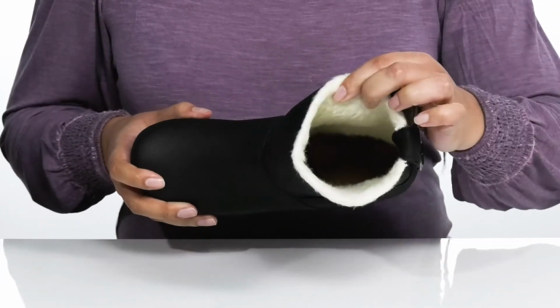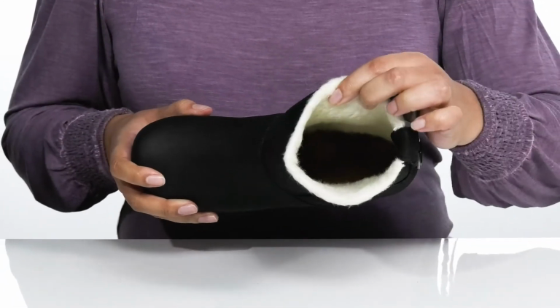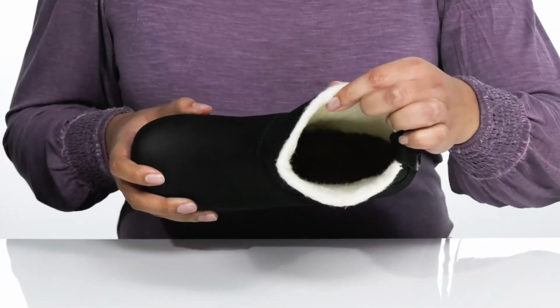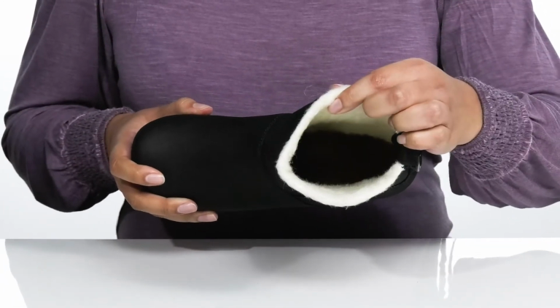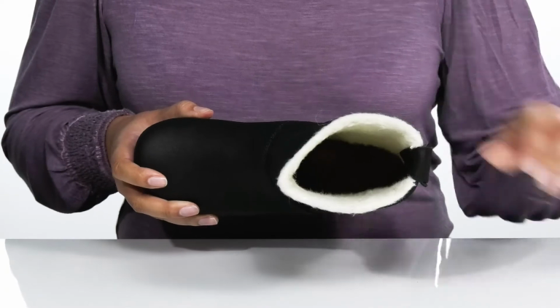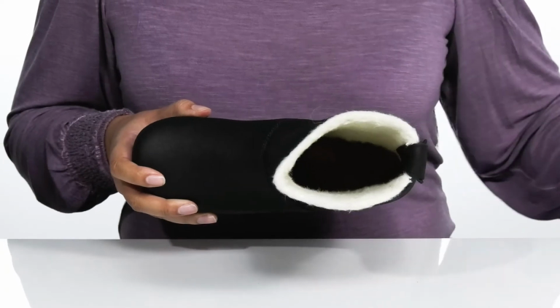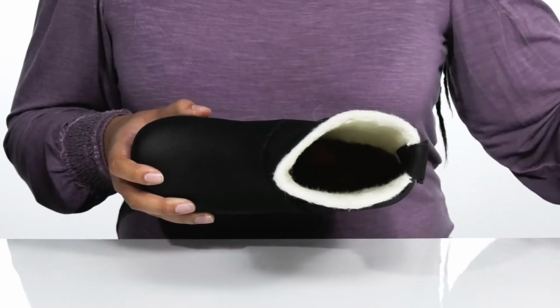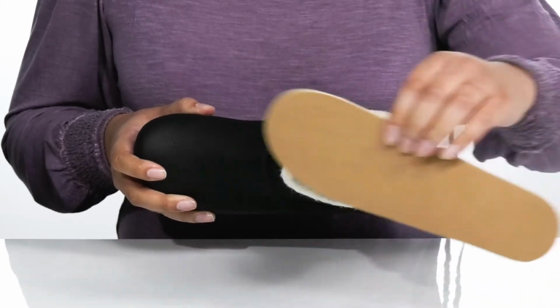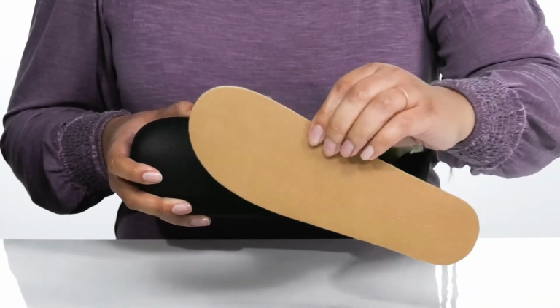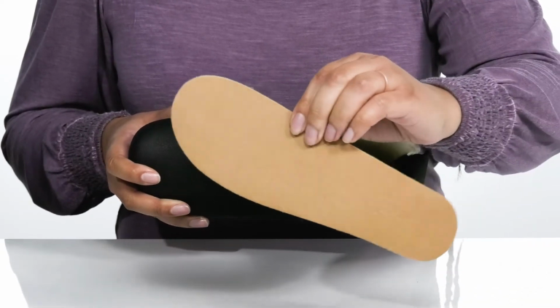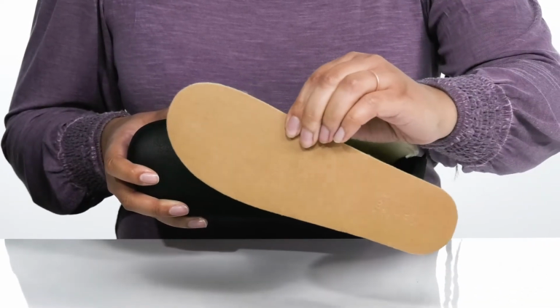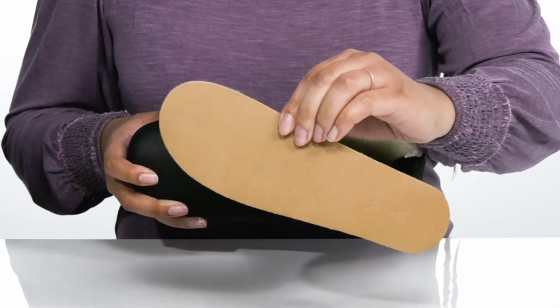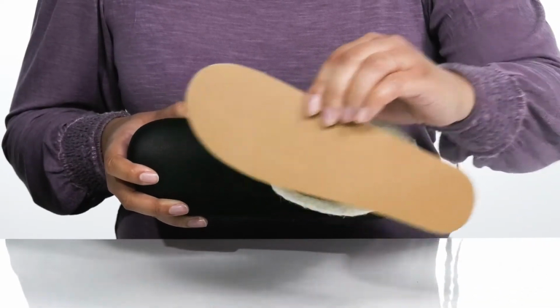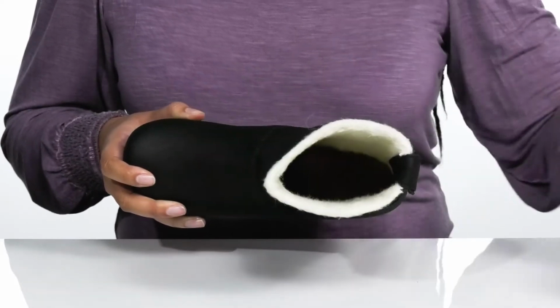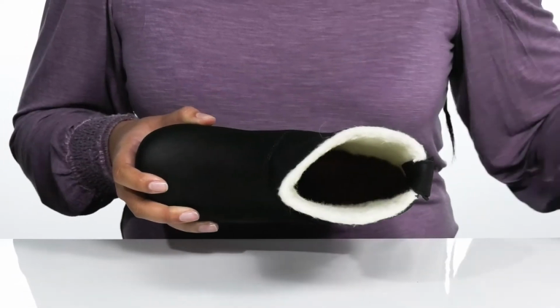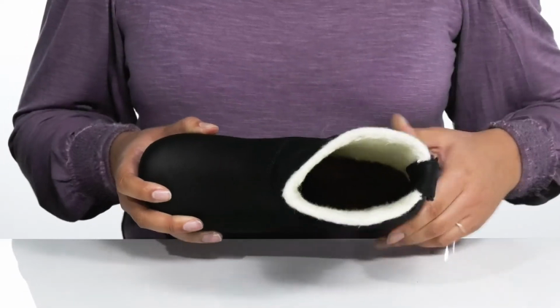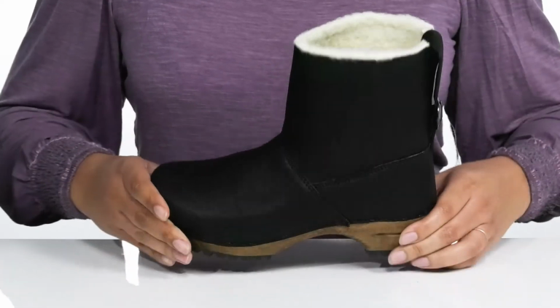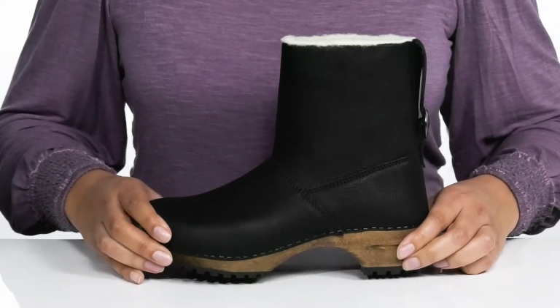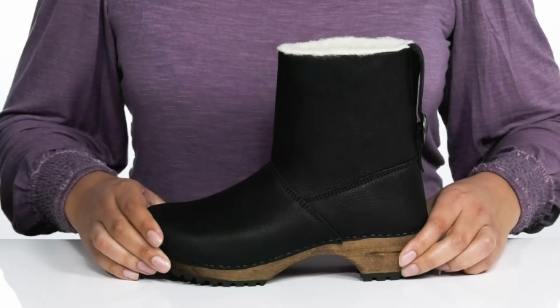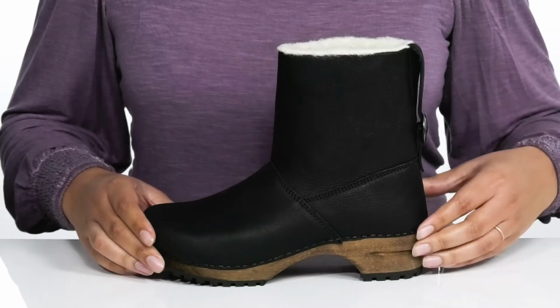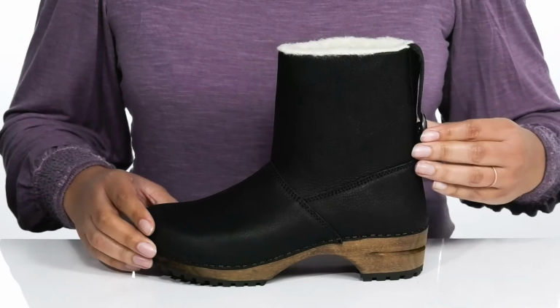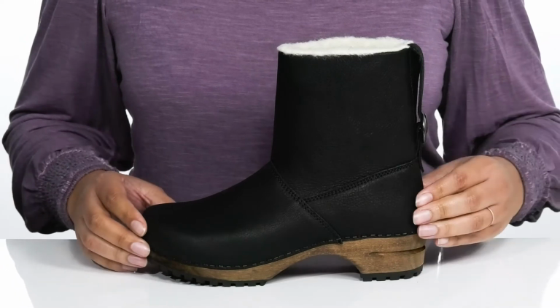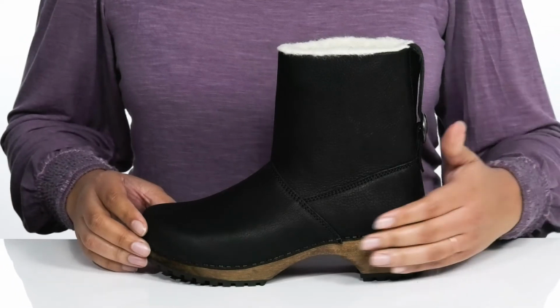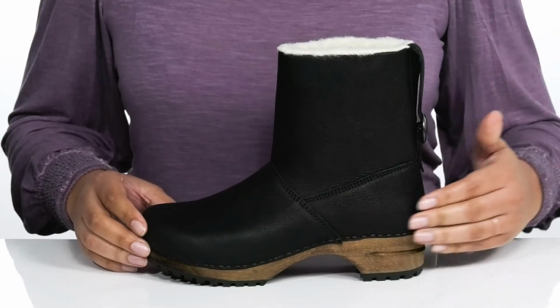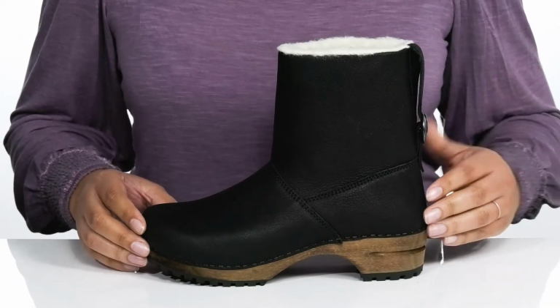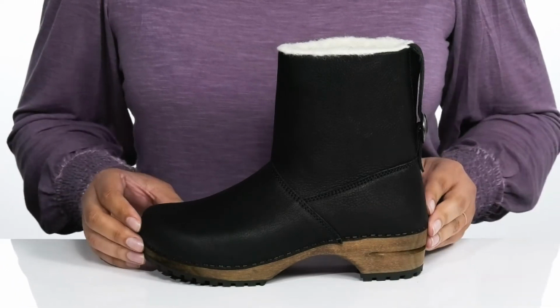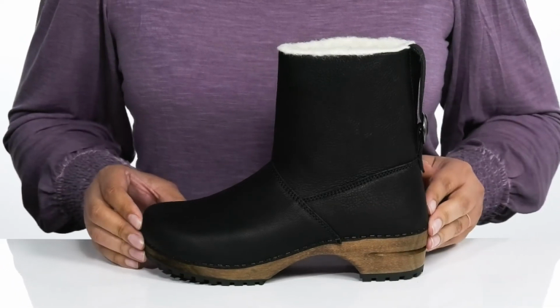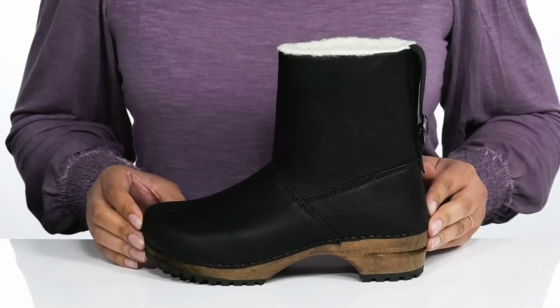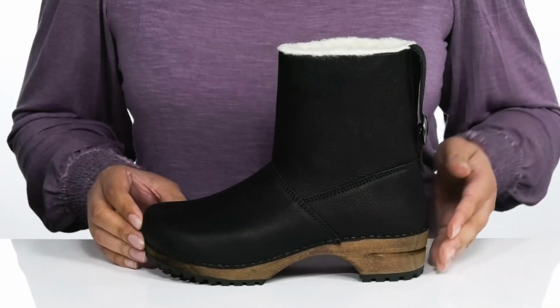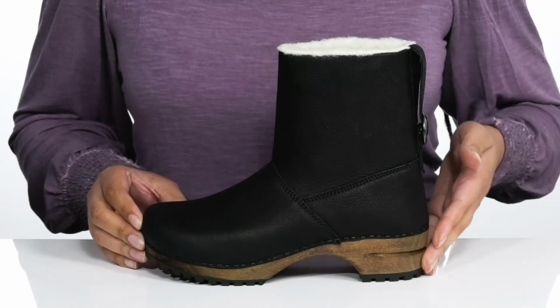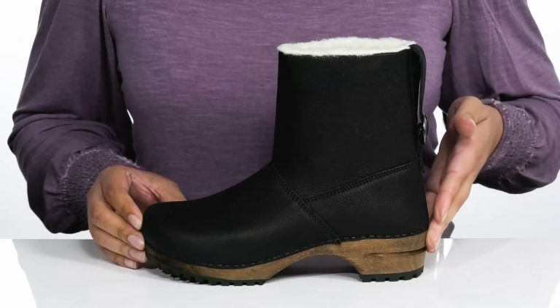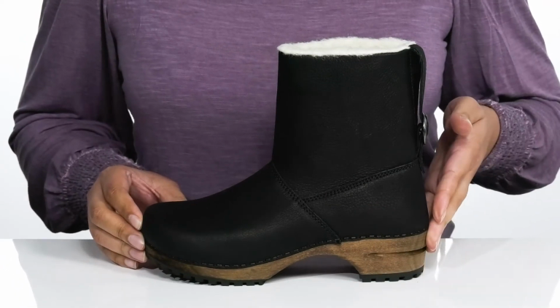Inside, there is a shearling lining to keep you nice and warm, with a removable footbed that is lightly cushioned for comfort. The wooden midsole adds some contrast to the shoe with reinforced stitching for durability.